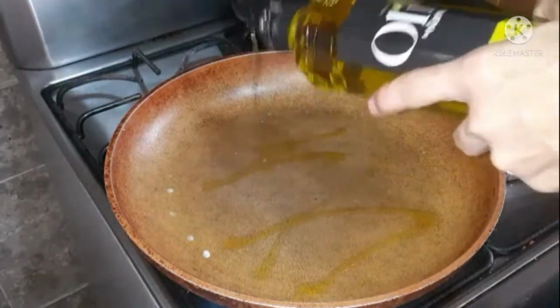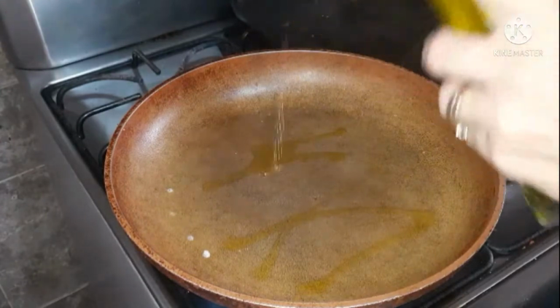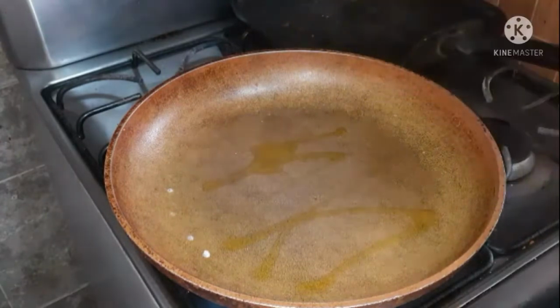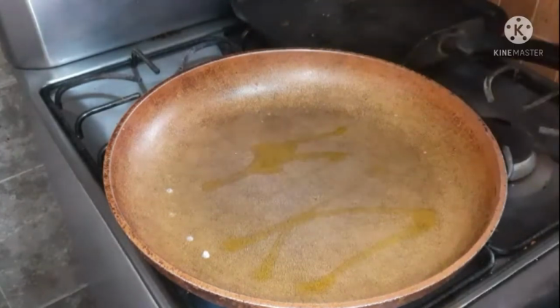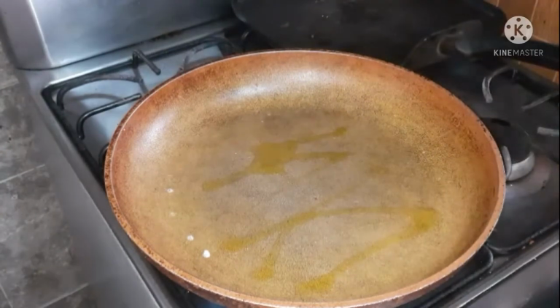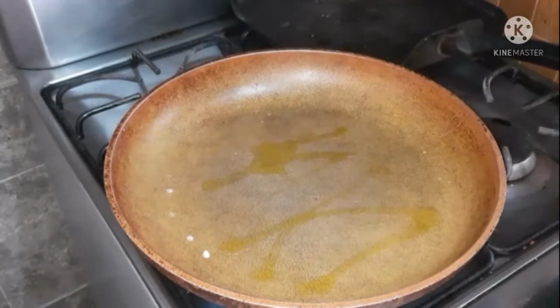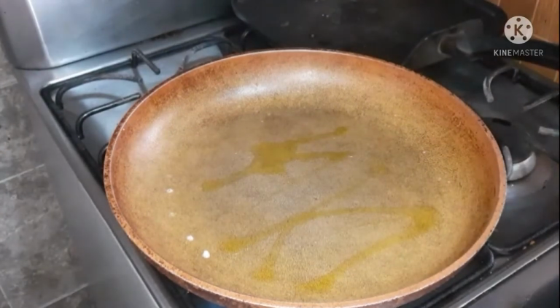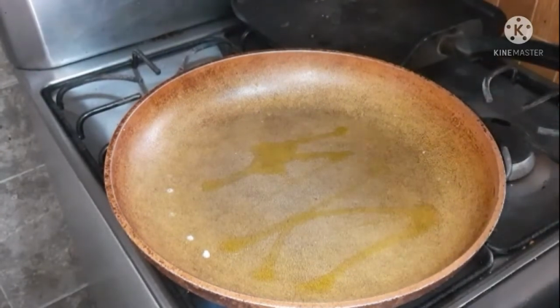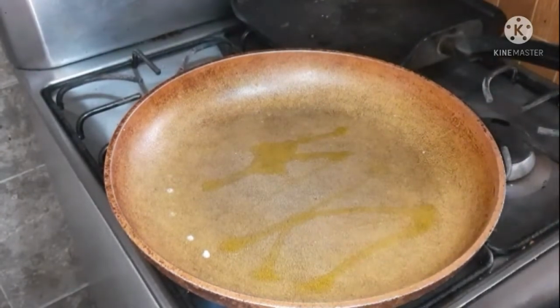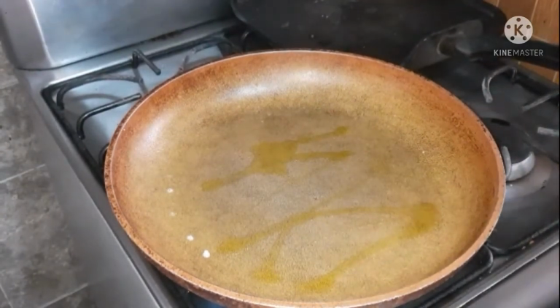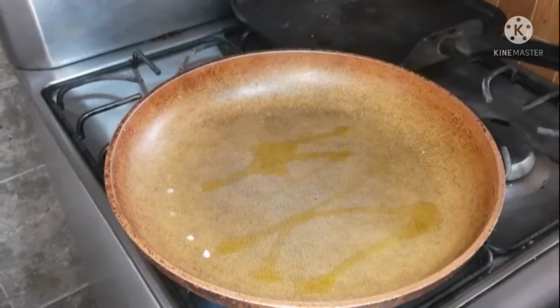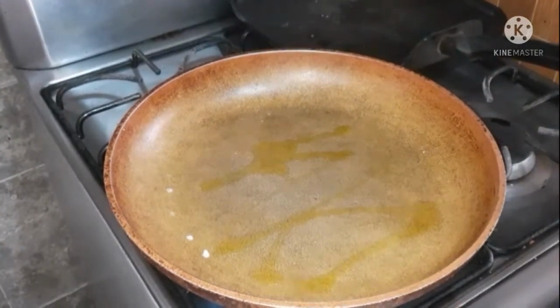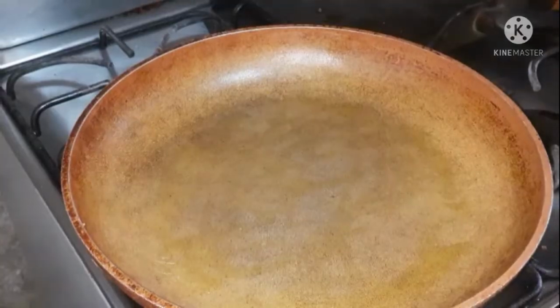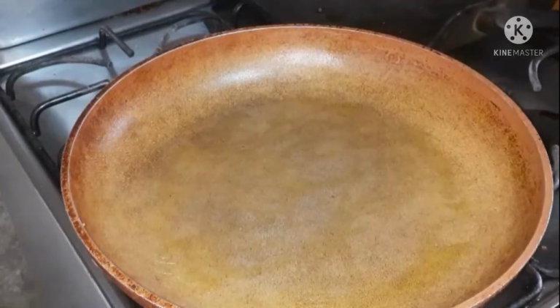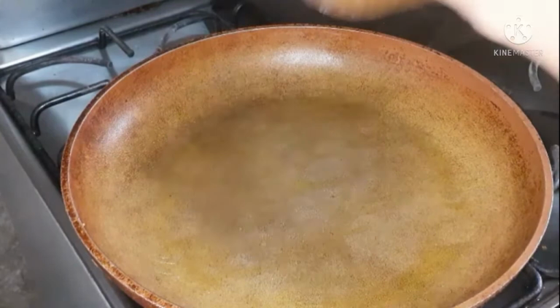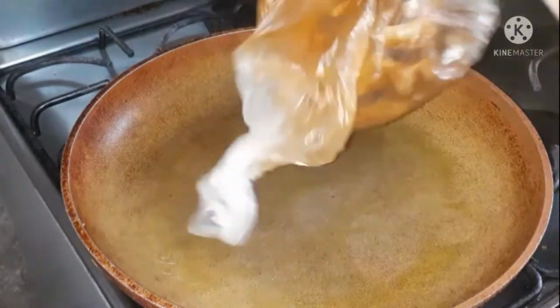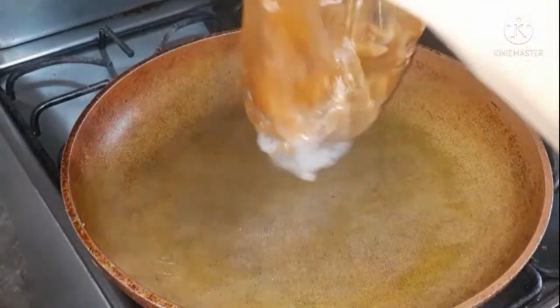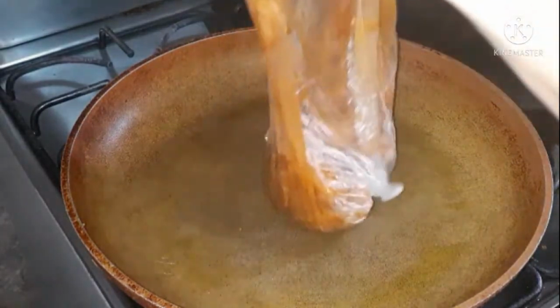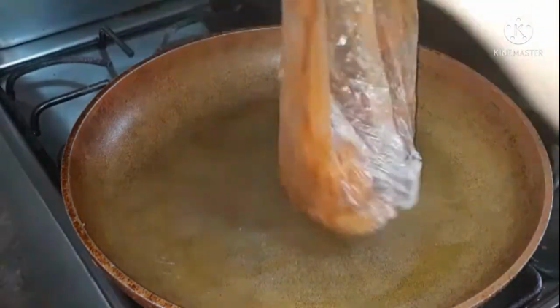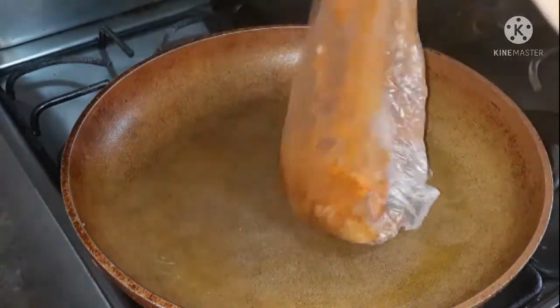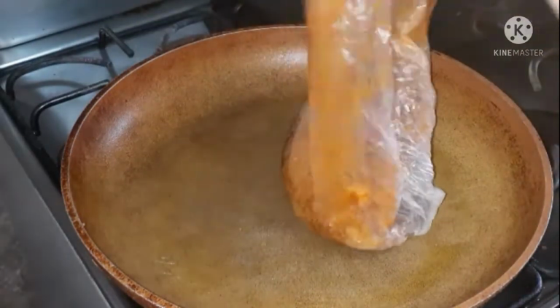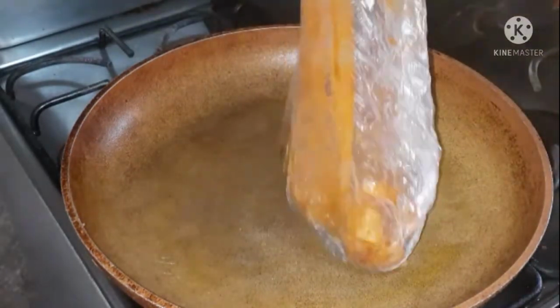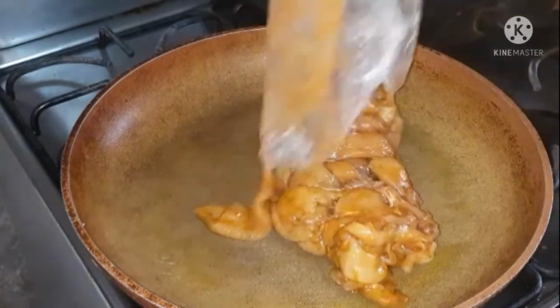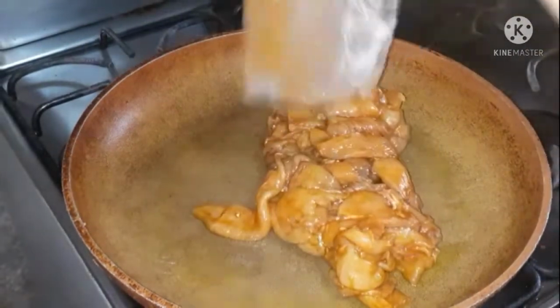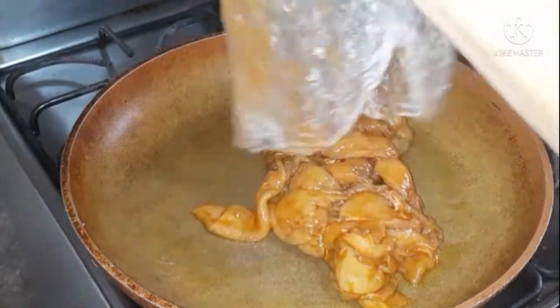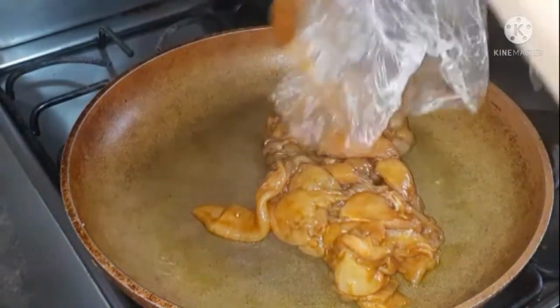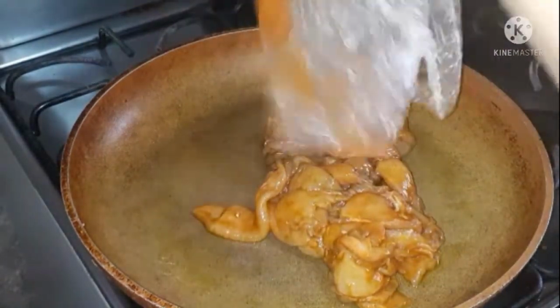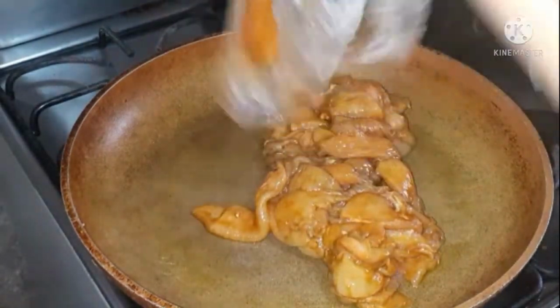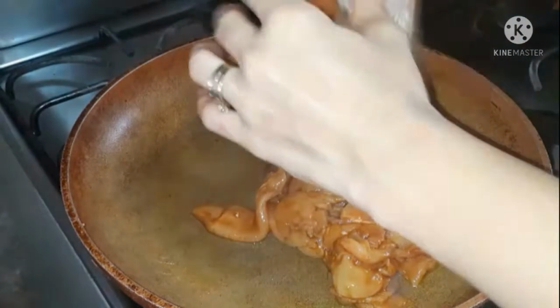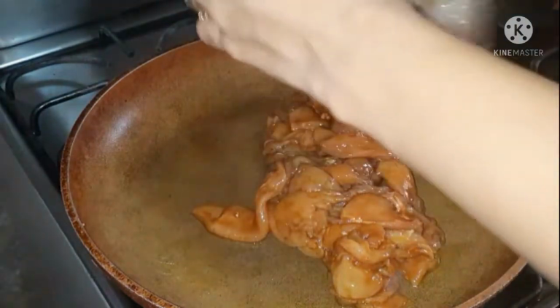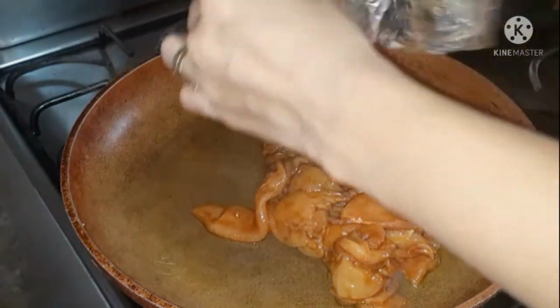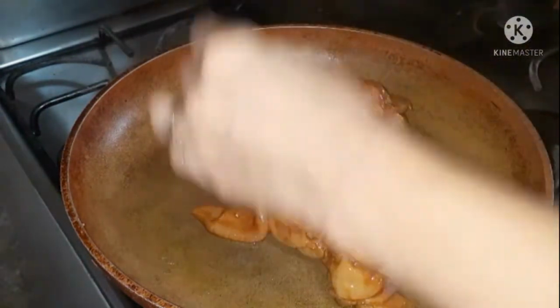I'm adding a couple tablespoons of olive oil to a pan on high heat. Once it's nice and hot, go ahead and add the chicken and cook it for about two or three minutes on each side.